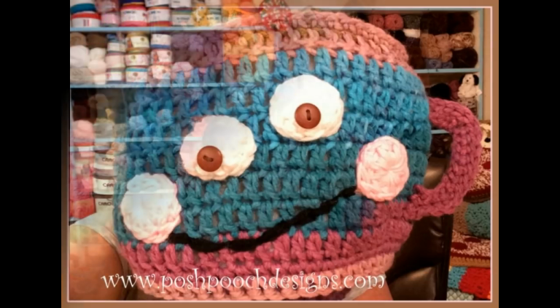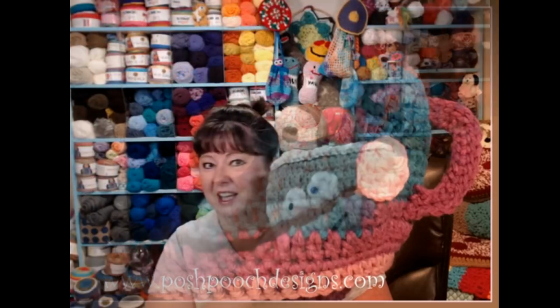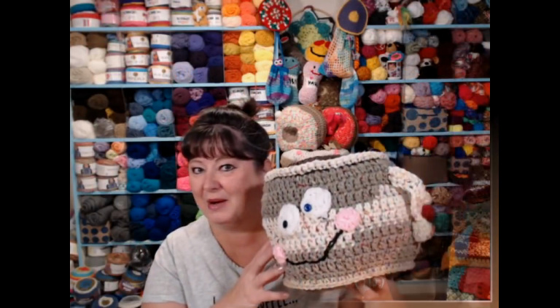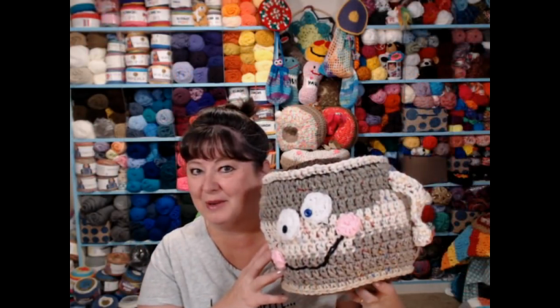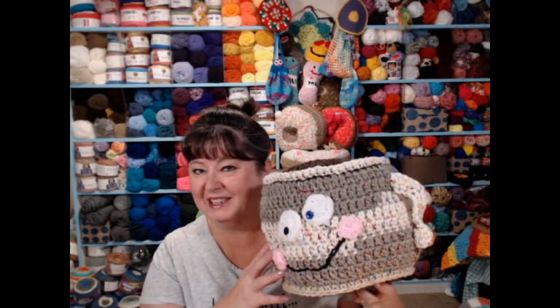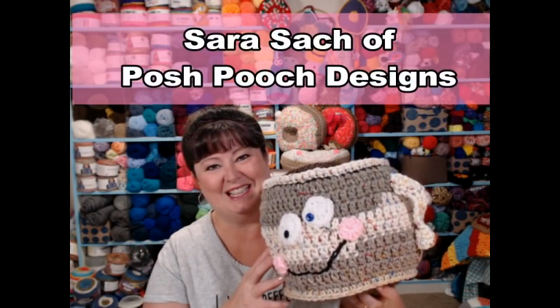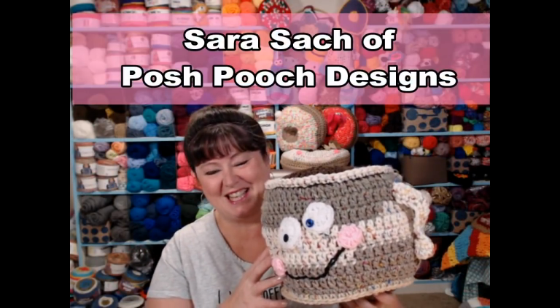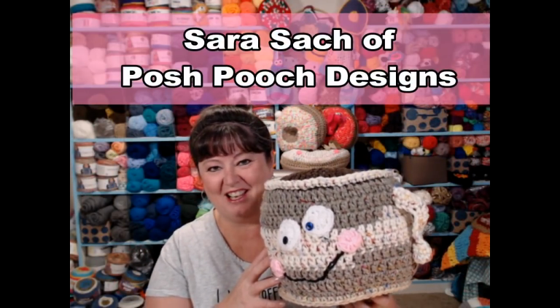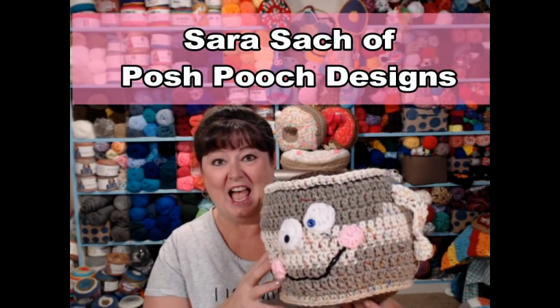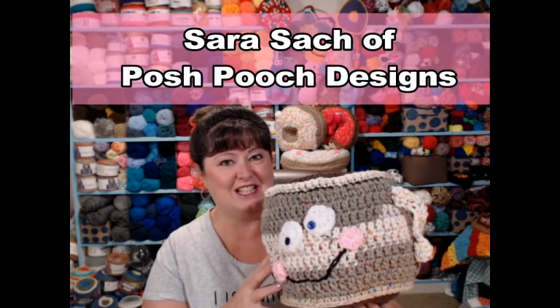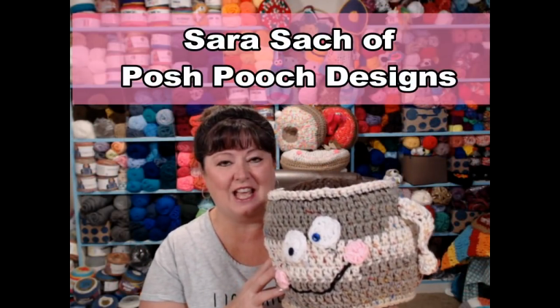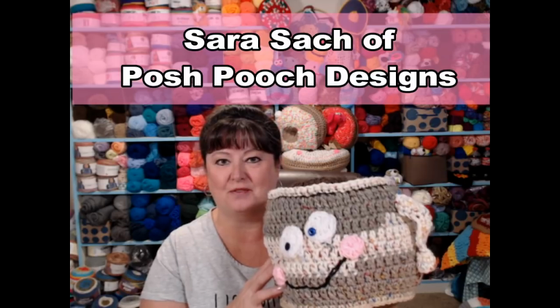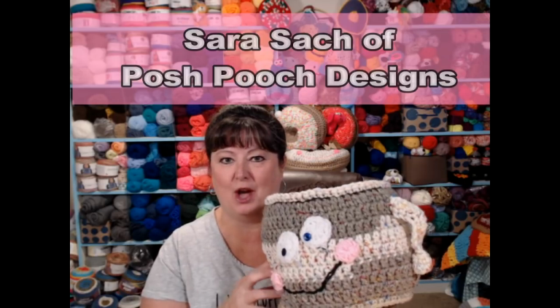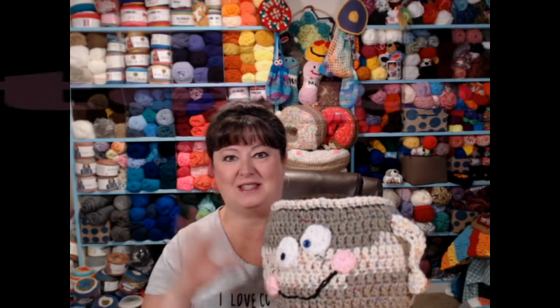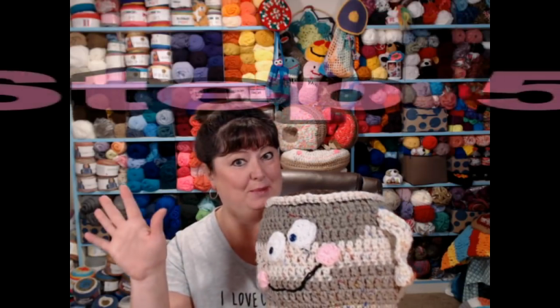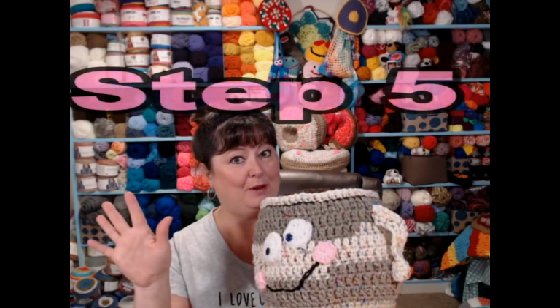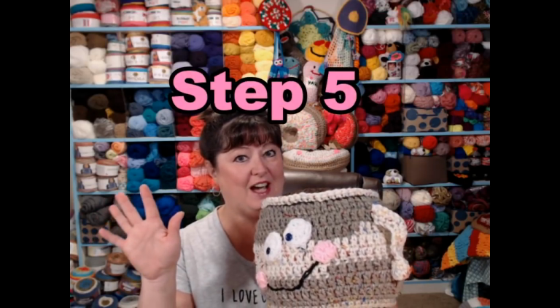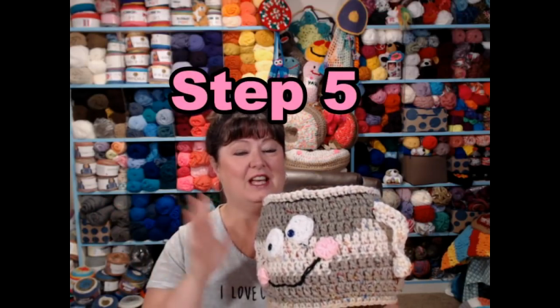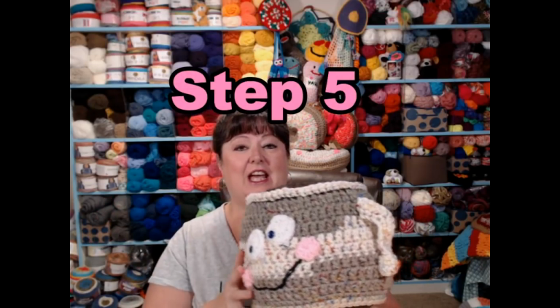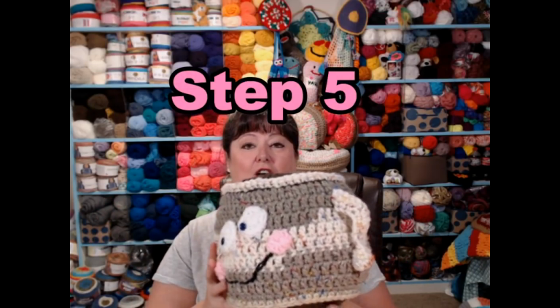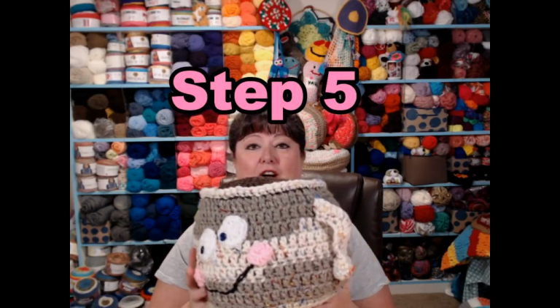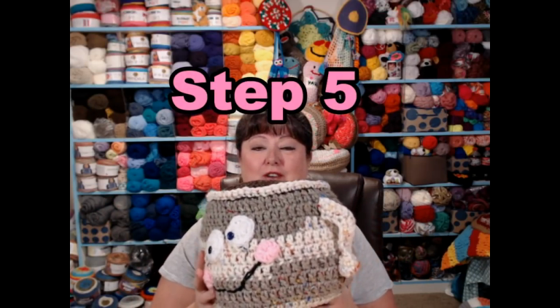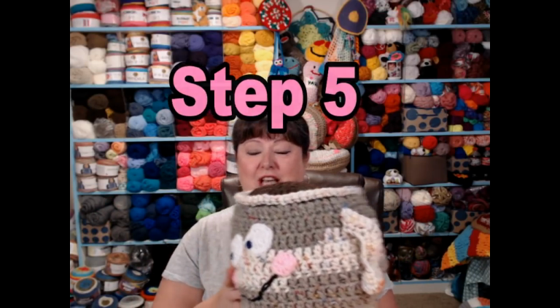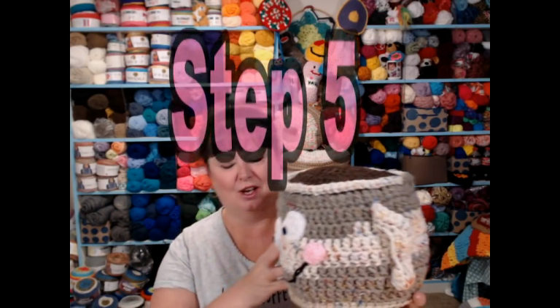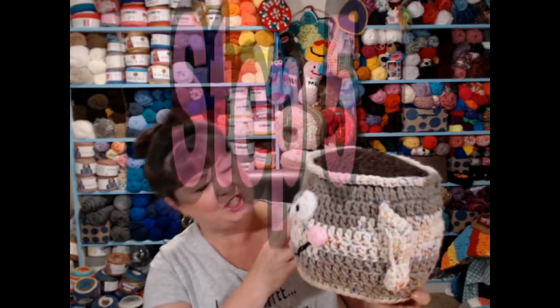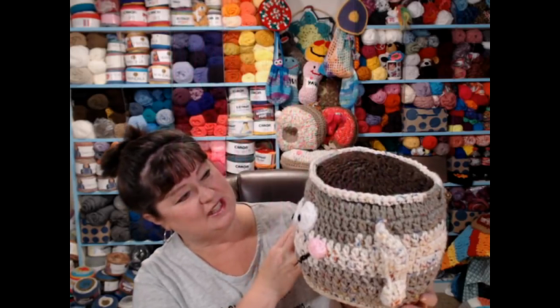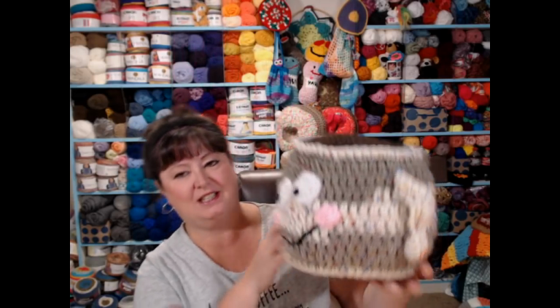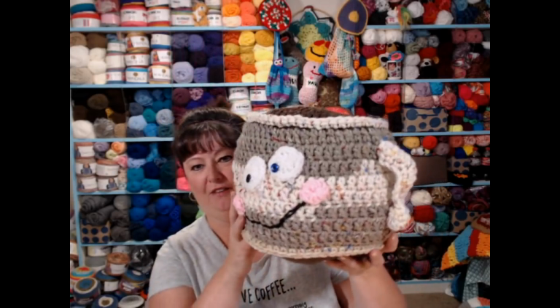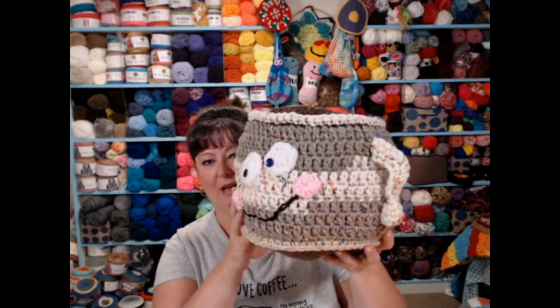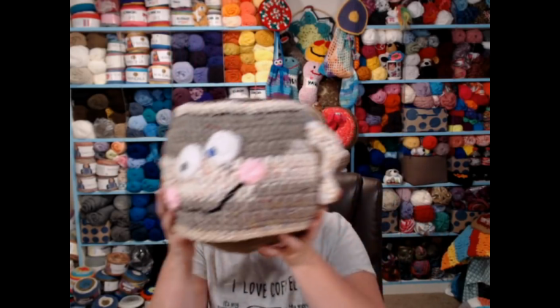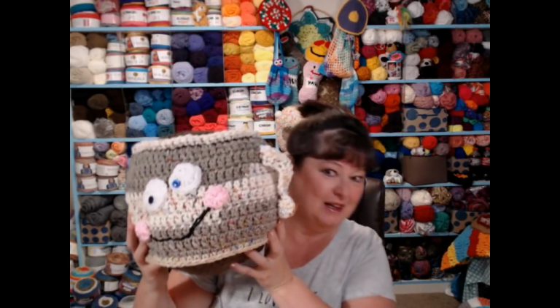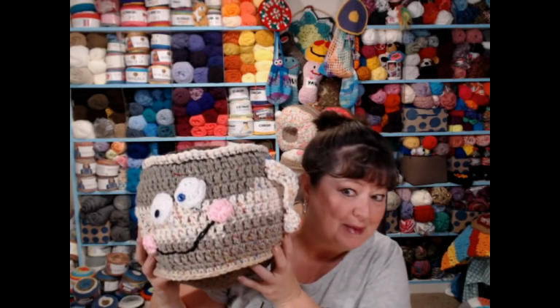Hello everyone, it's Sarah, and today's video is step number five in our fall crochet along, which is this coffee cup pillow.